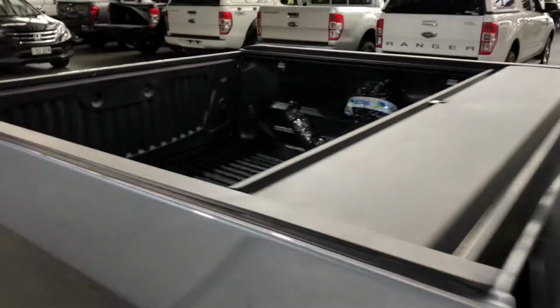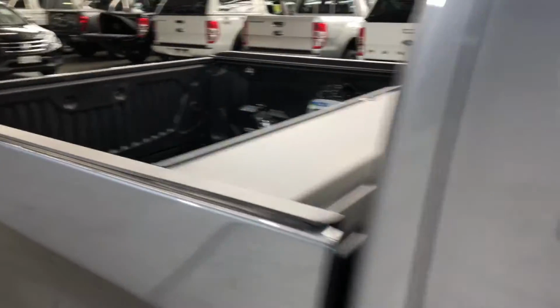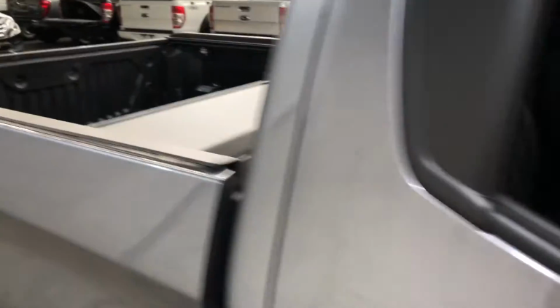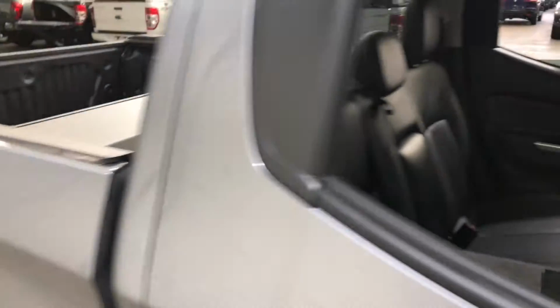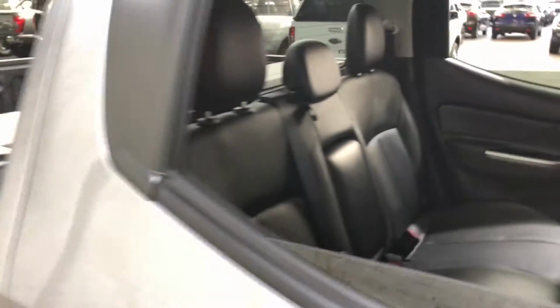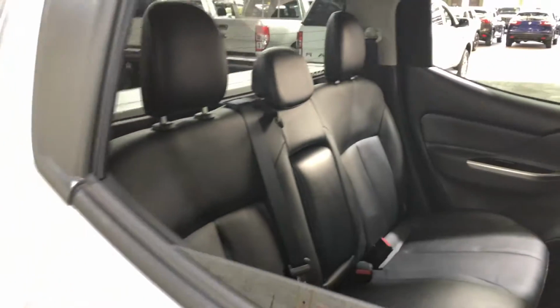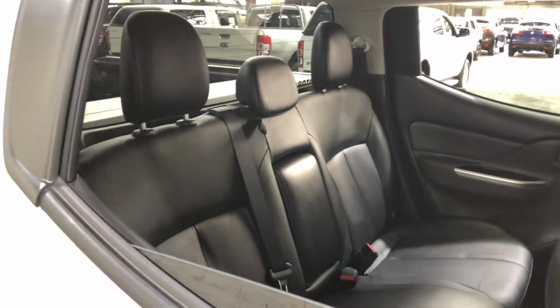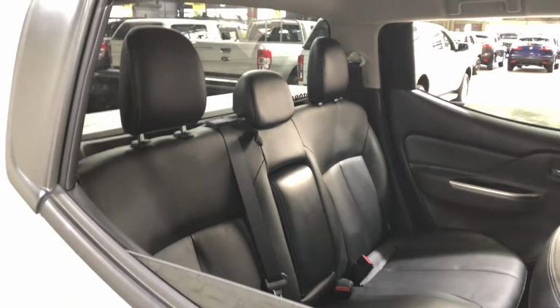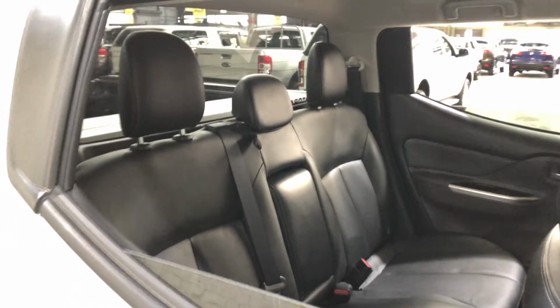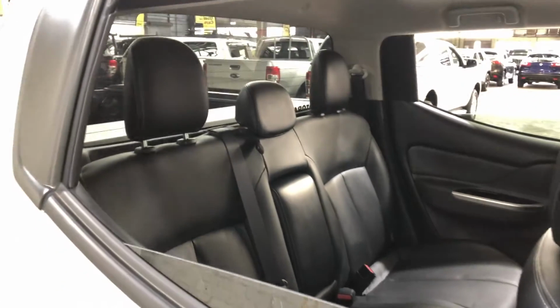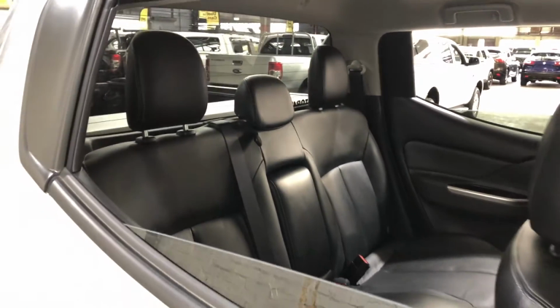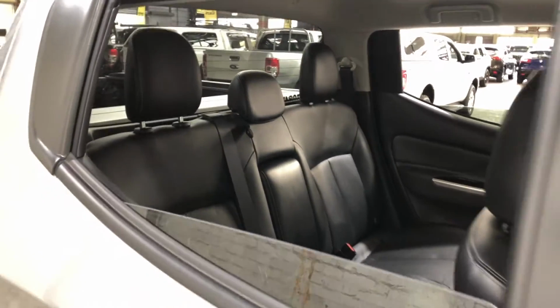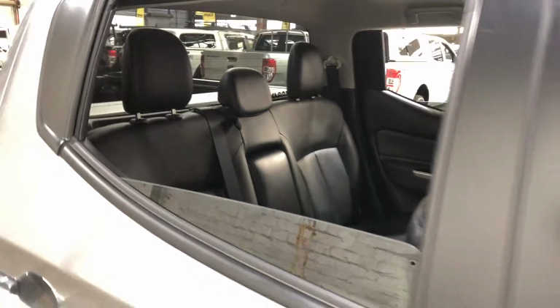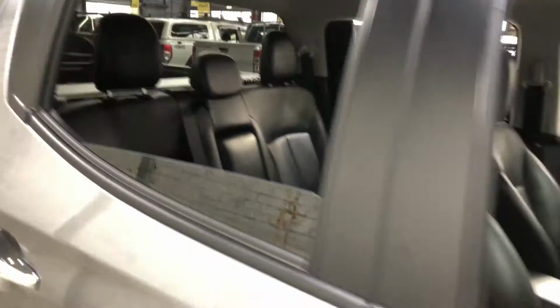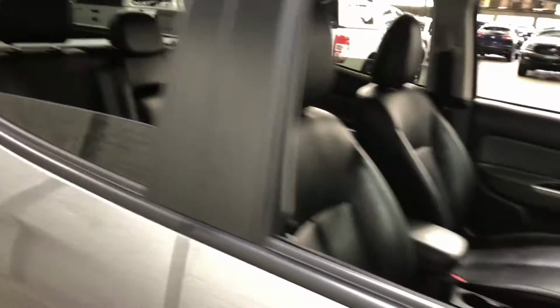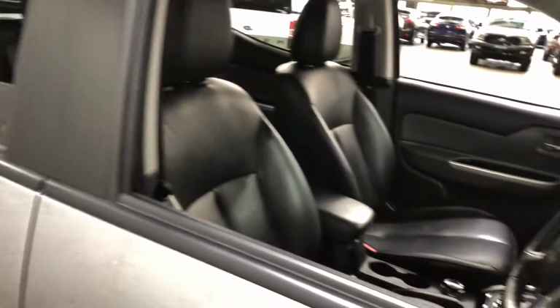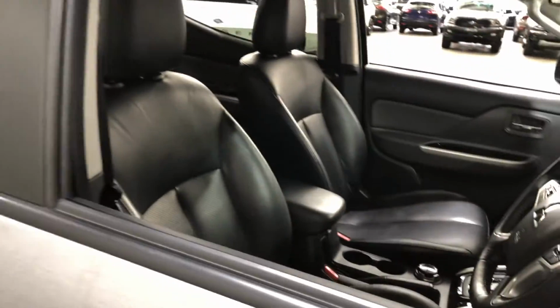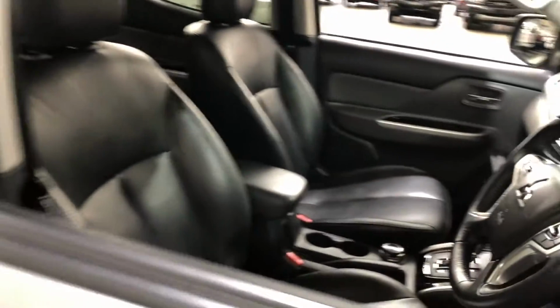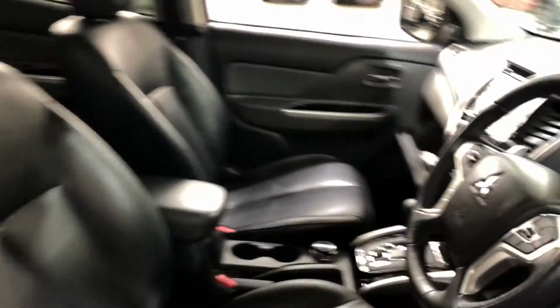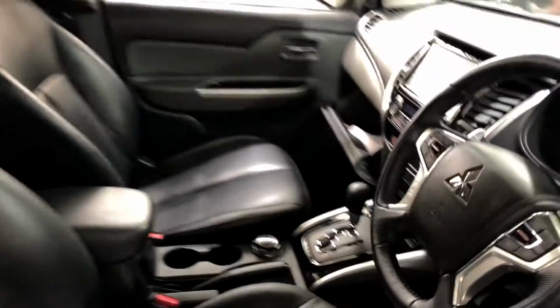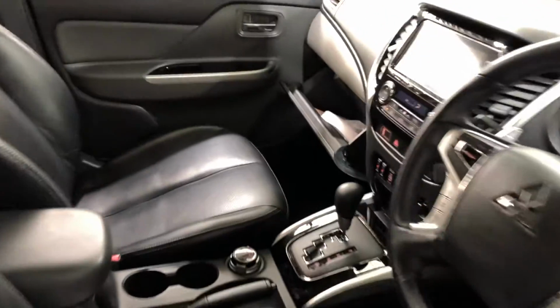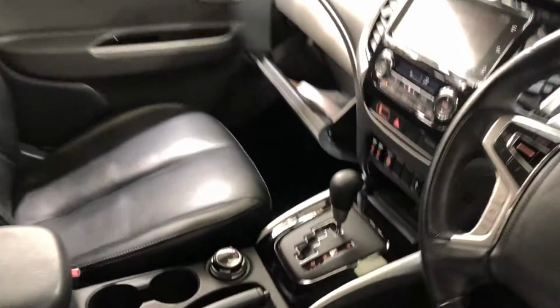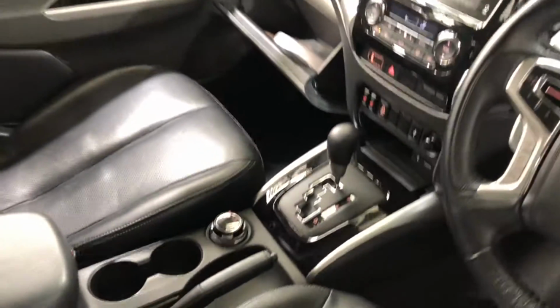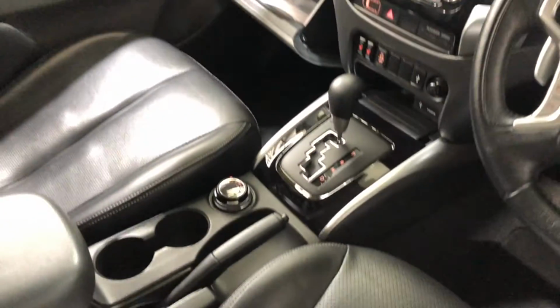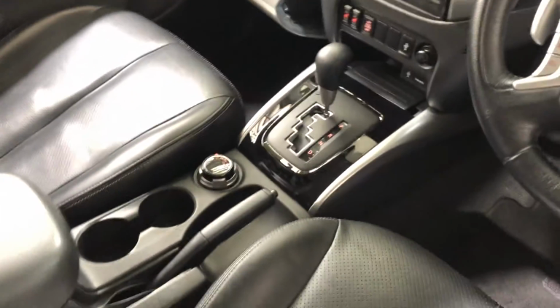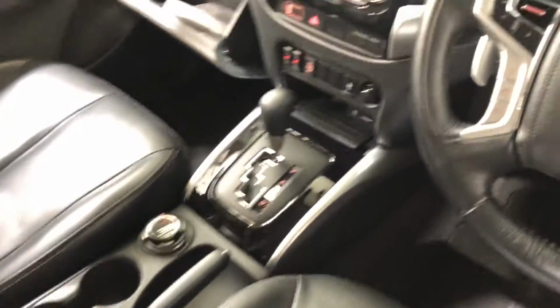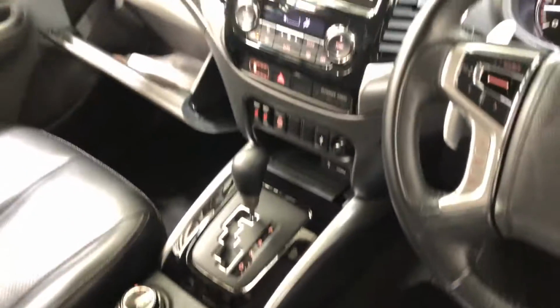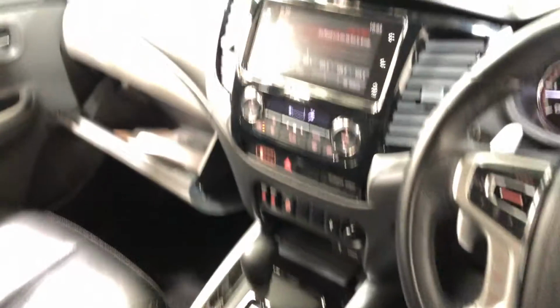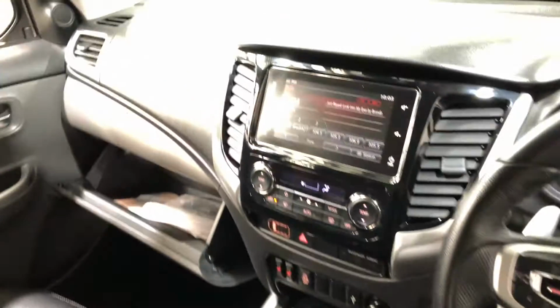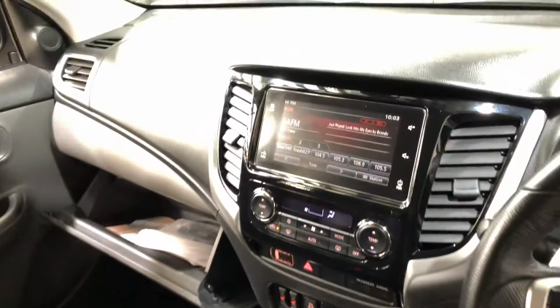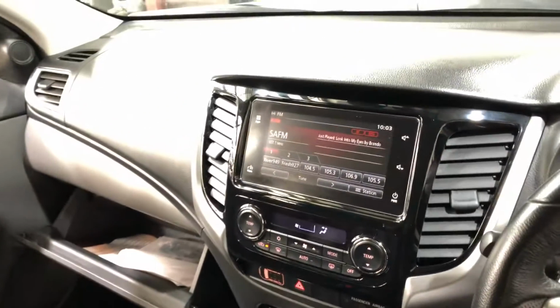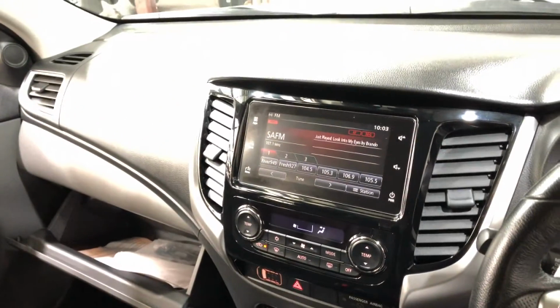Inside the car, this car comes with a full leather interior and plenty of back seat space for your passengers. Same goes for the front. This car comes in automatic transmission. You've got your original head unit with Bluetooth connectivity and reverse camera.